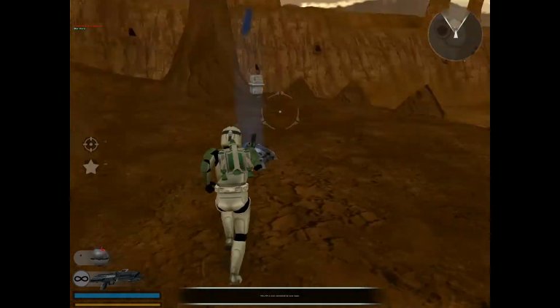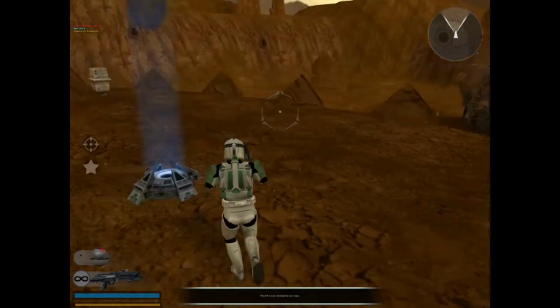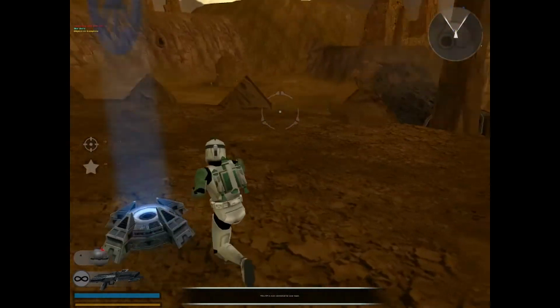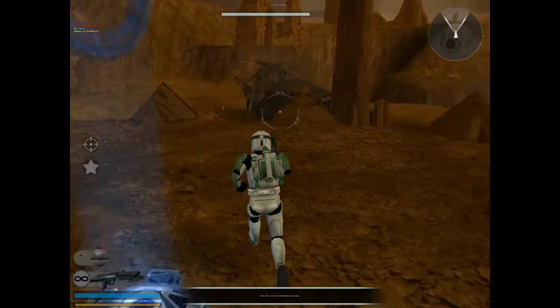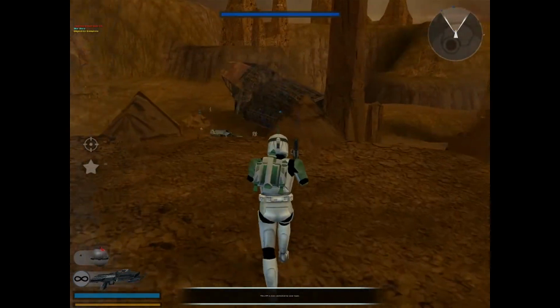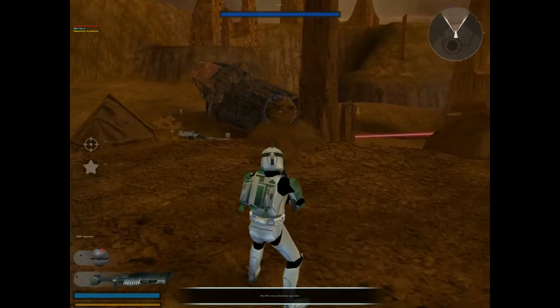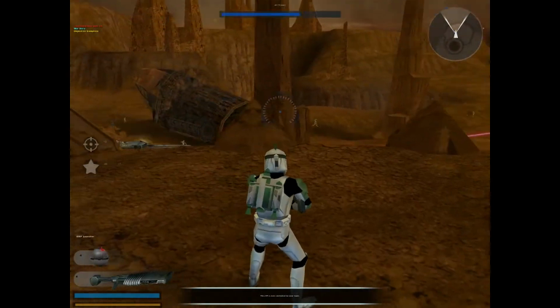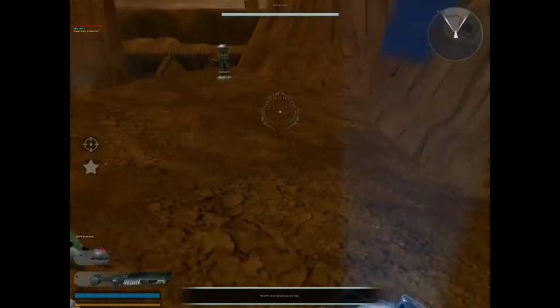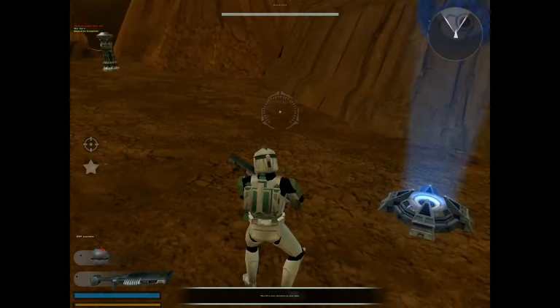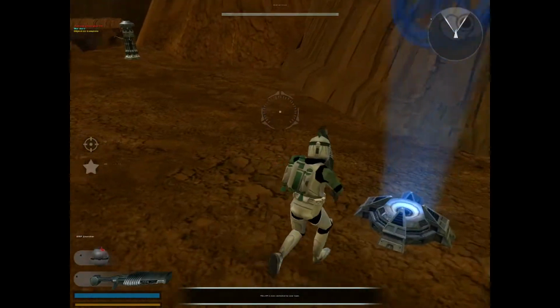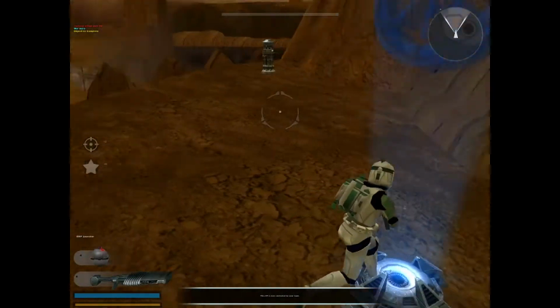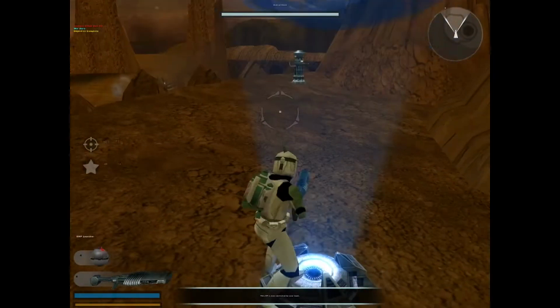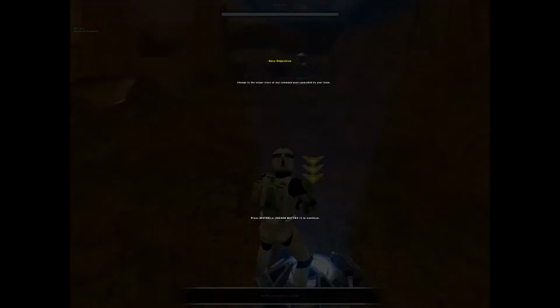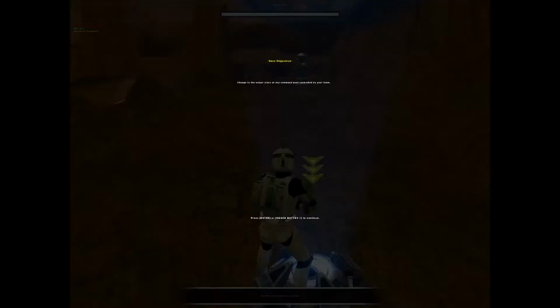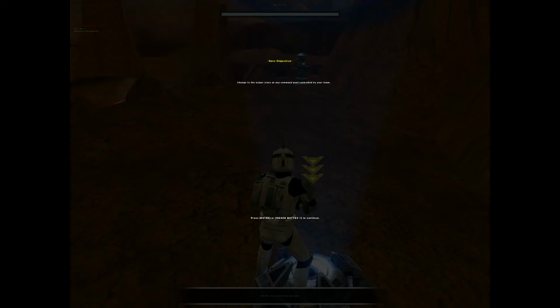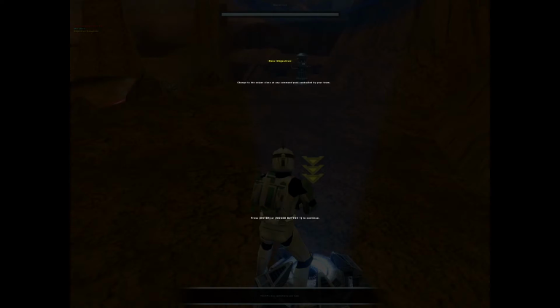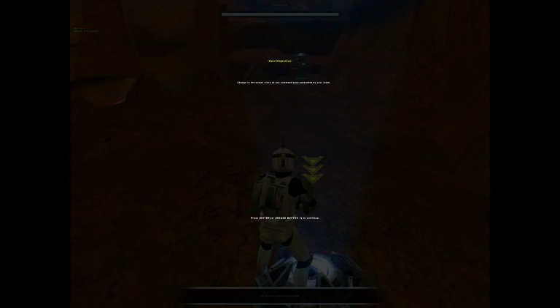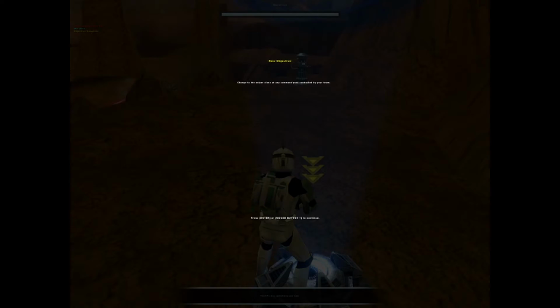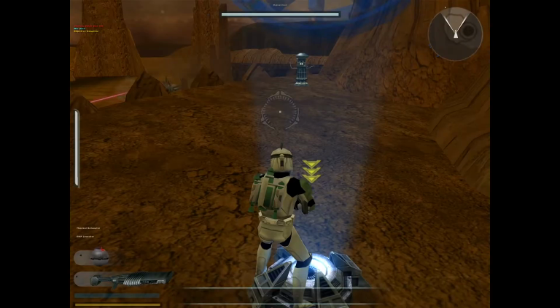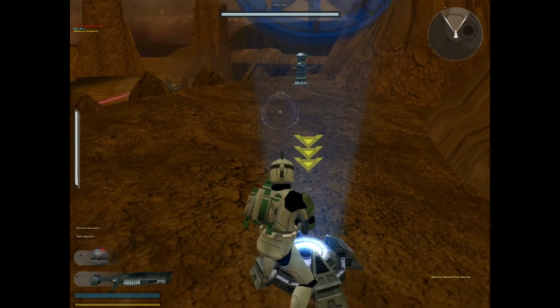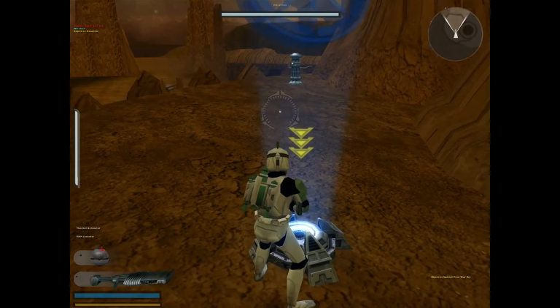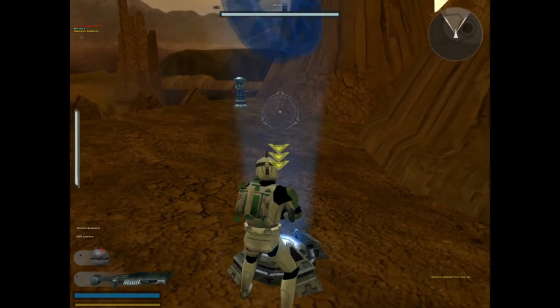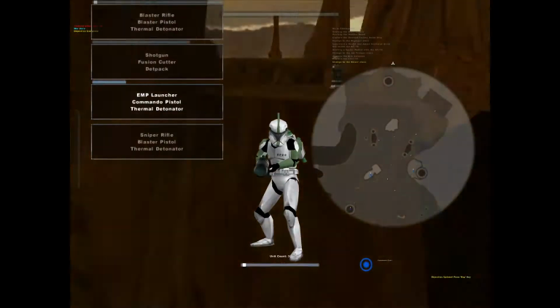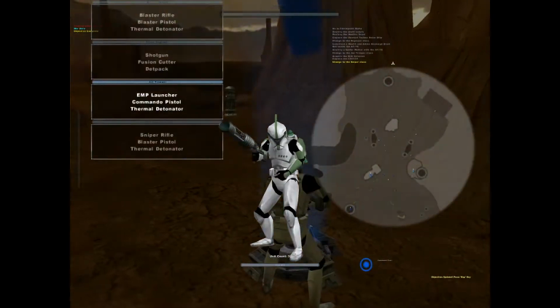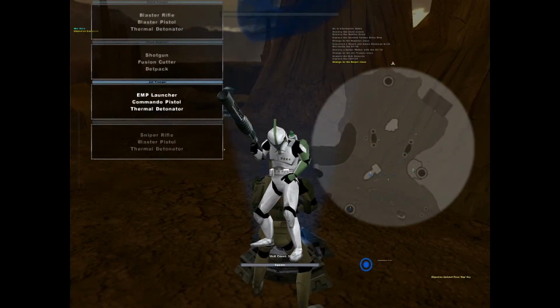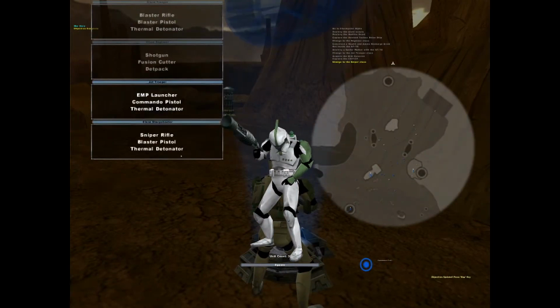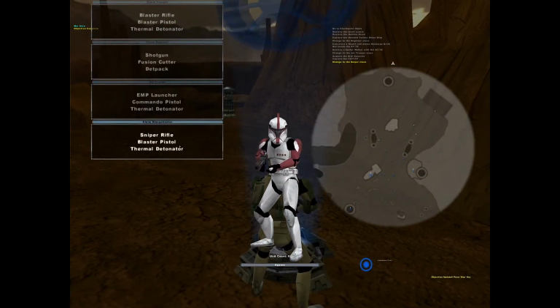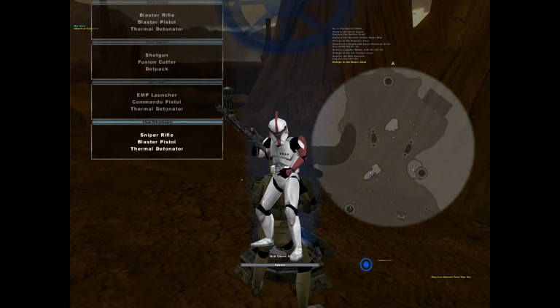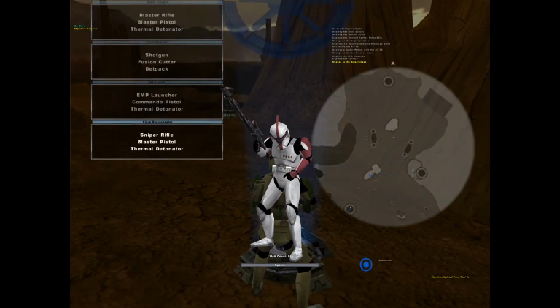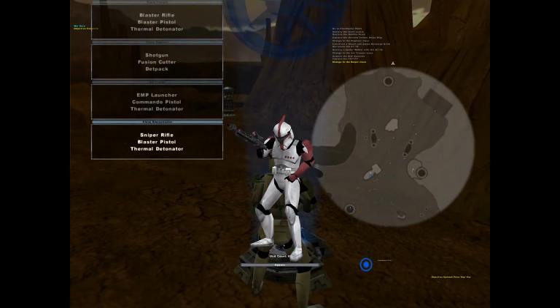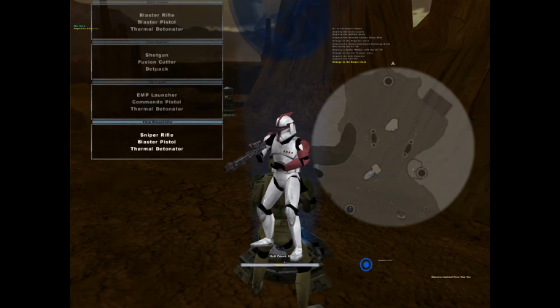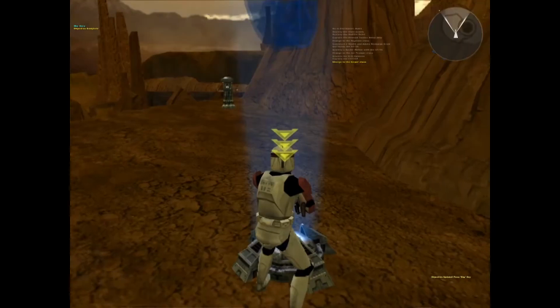We need some snipers to pick off some droids and help thin out the CIS forces. Grab a sniper rifle and take out some droids.